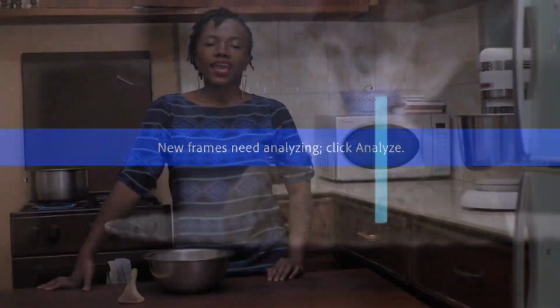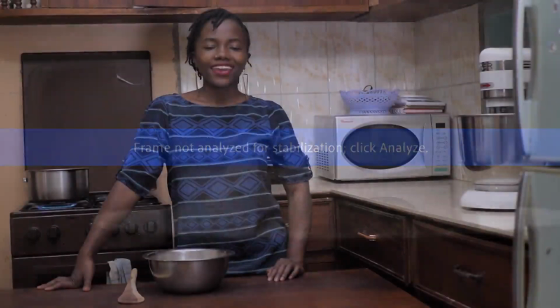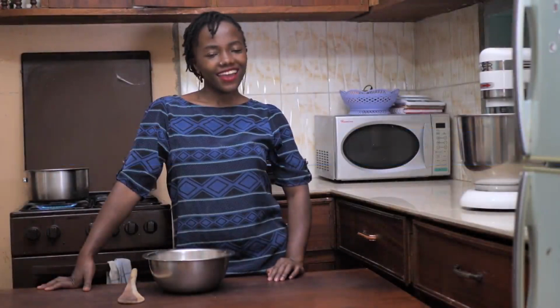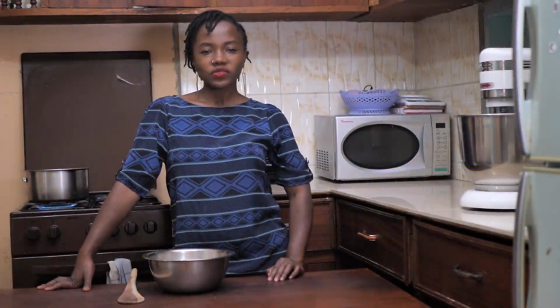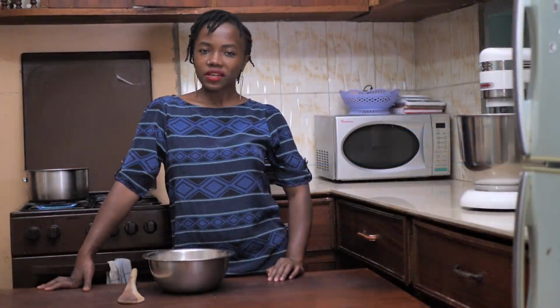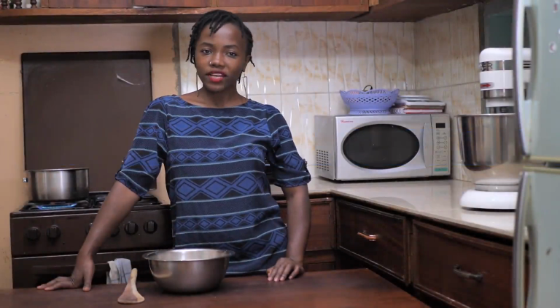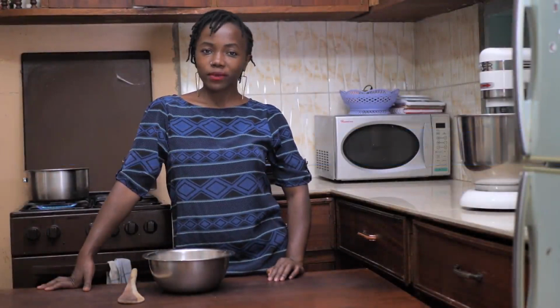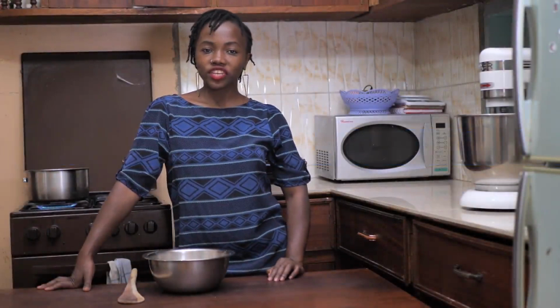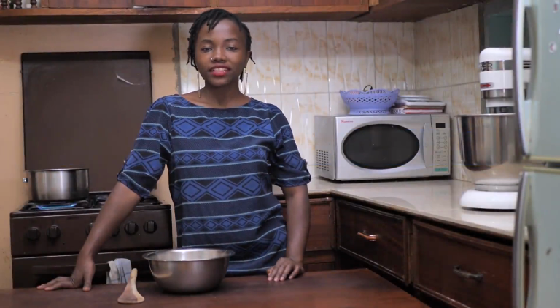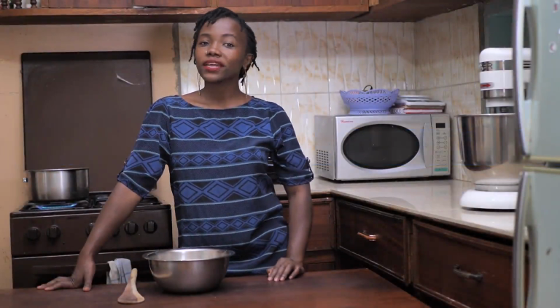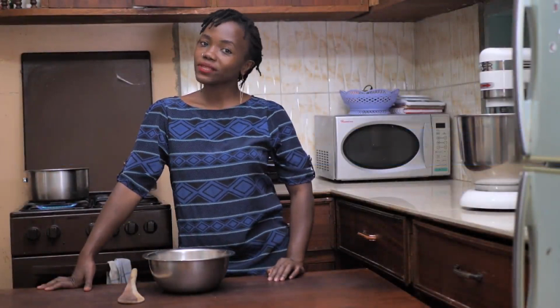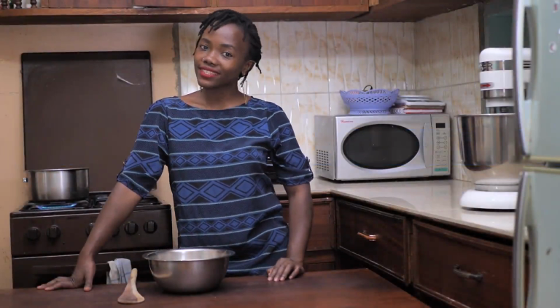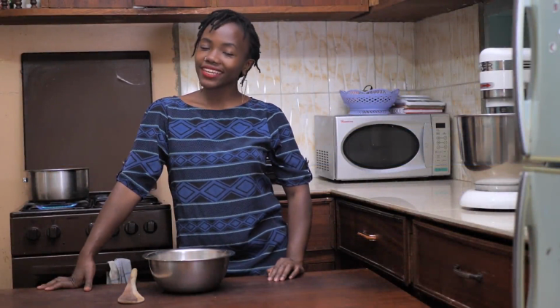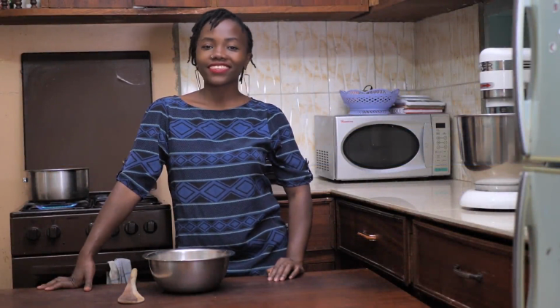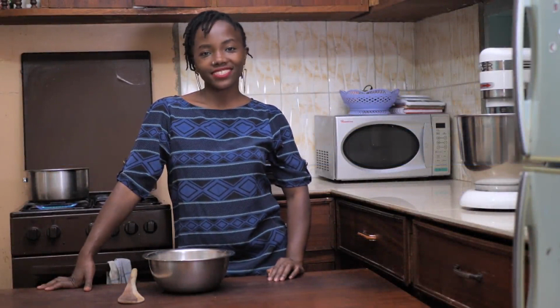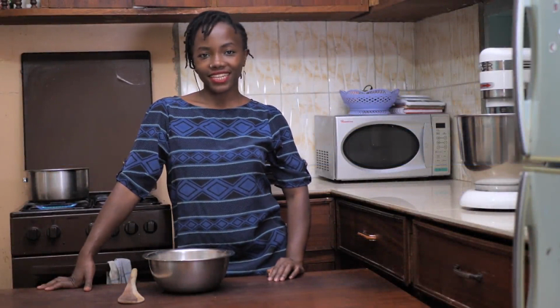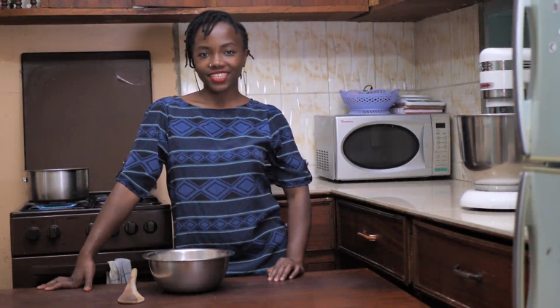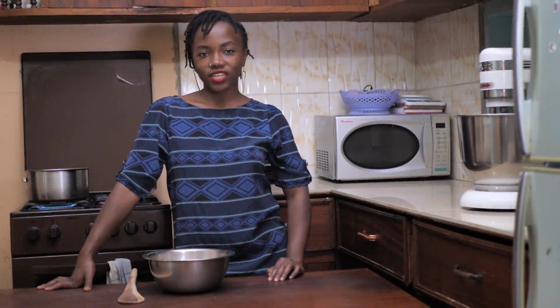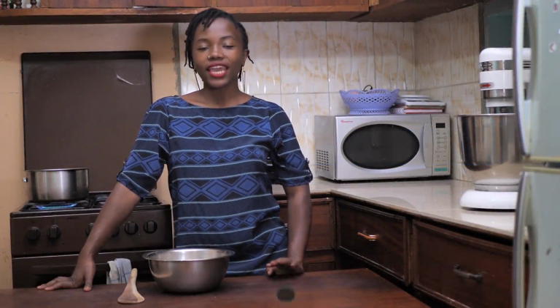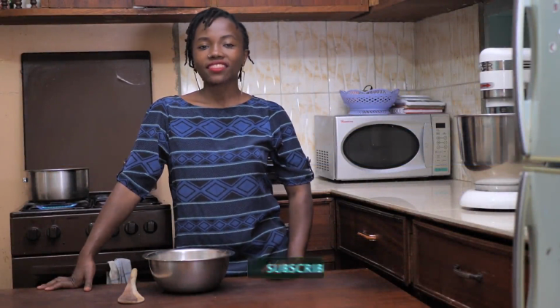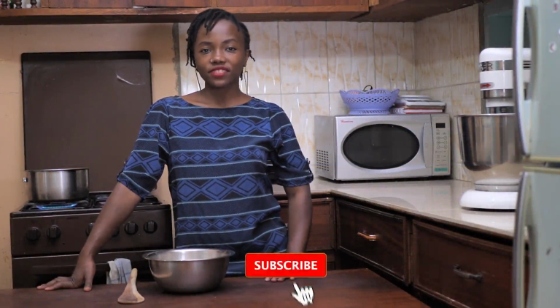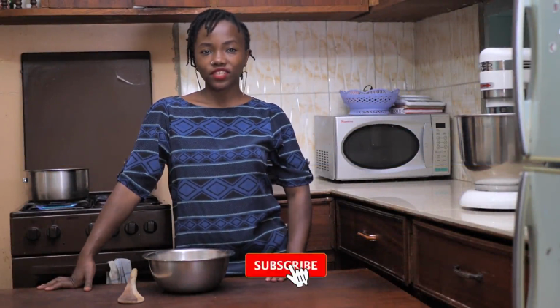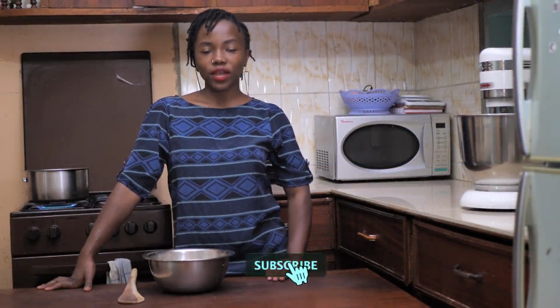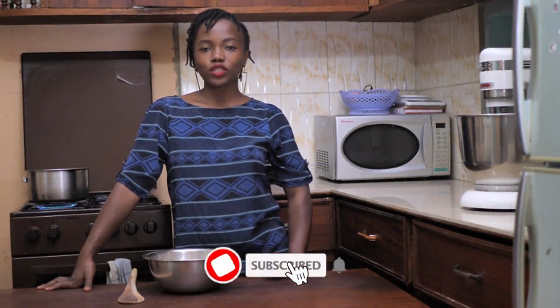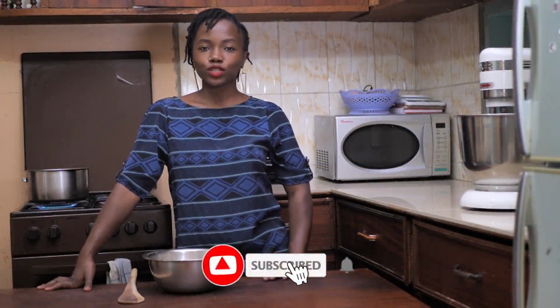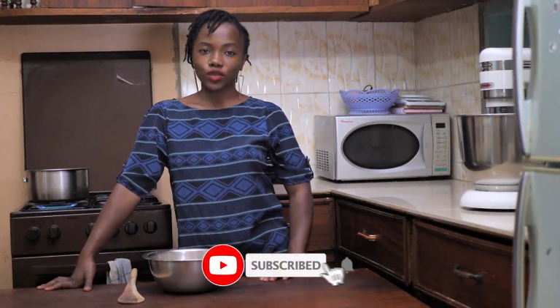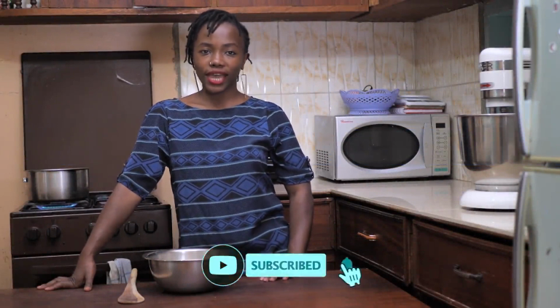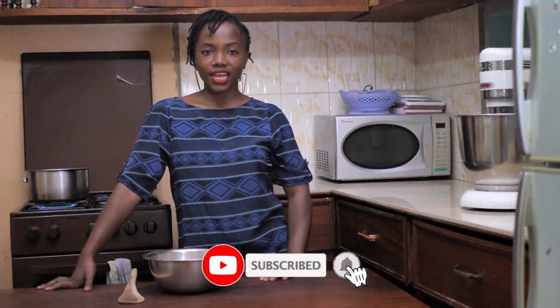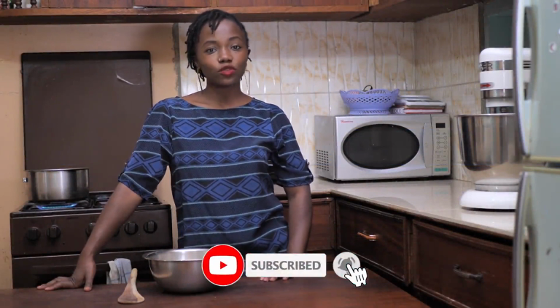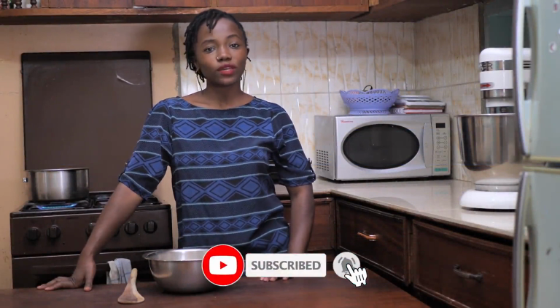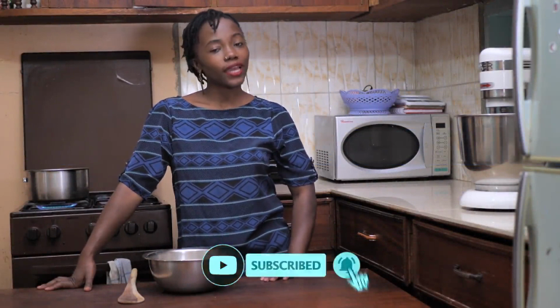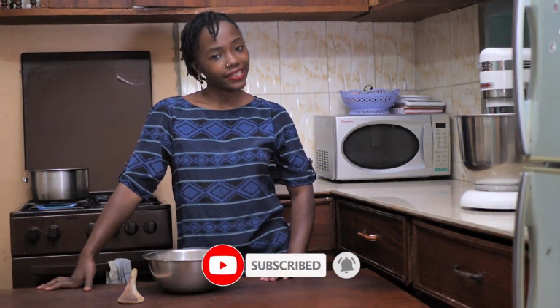Hey guys and welcome back to my channel. My name is Nelly and this is Nelly's Kitchen. In this video, I'm going to be showing you guys how to make ugali.